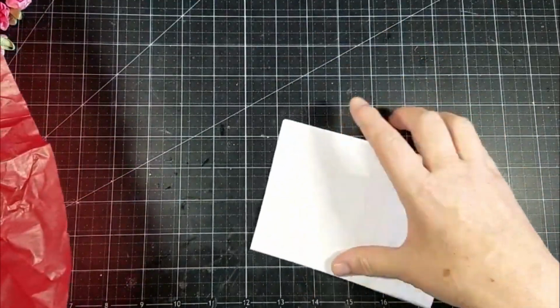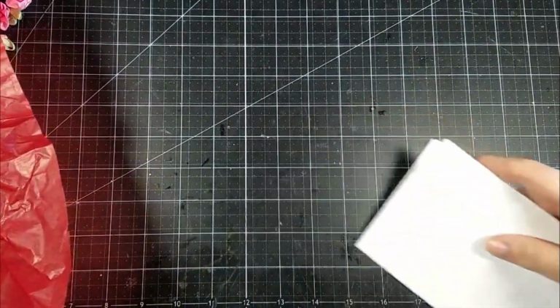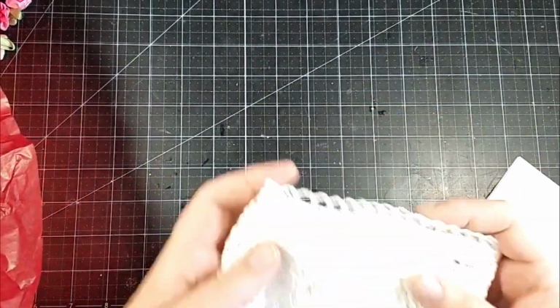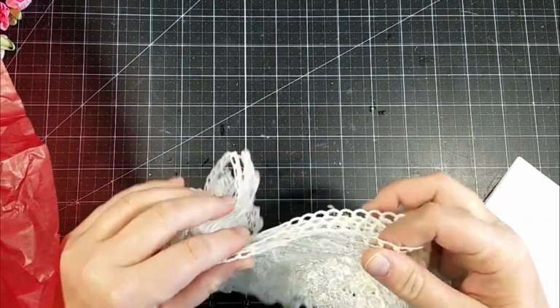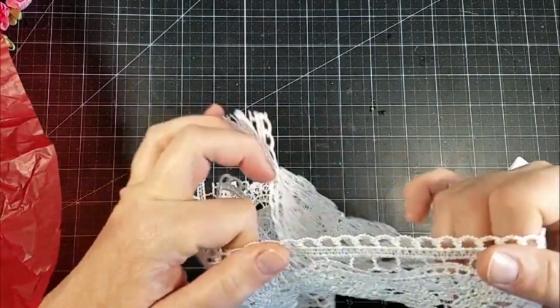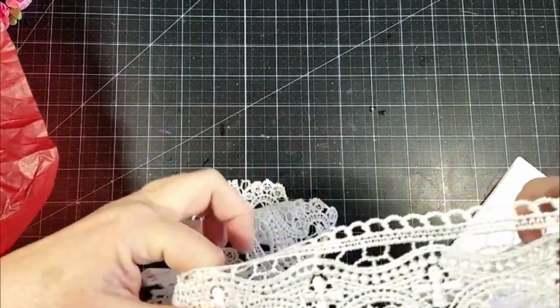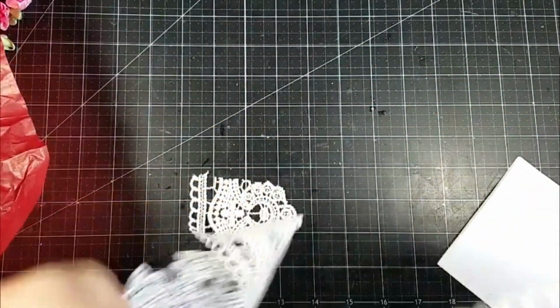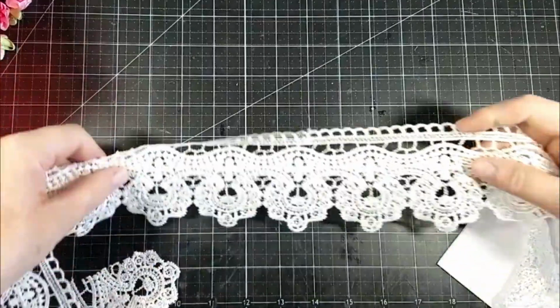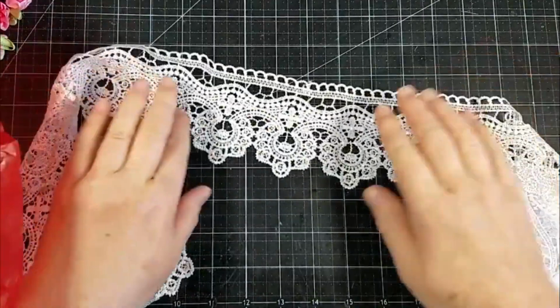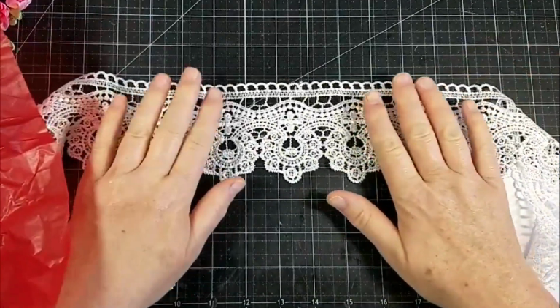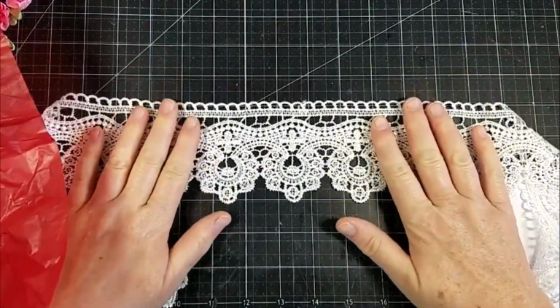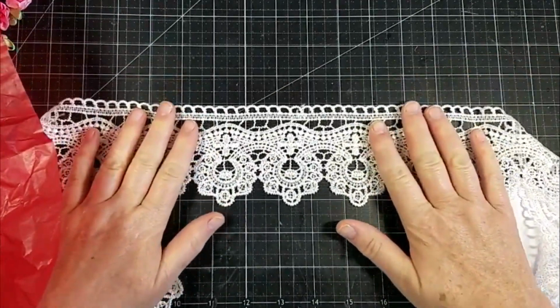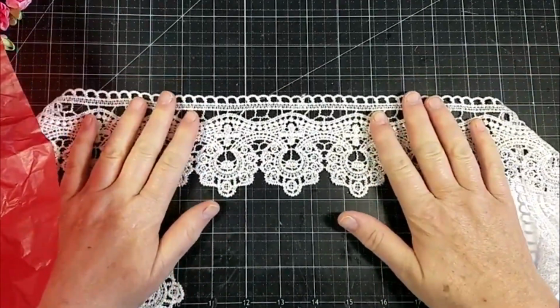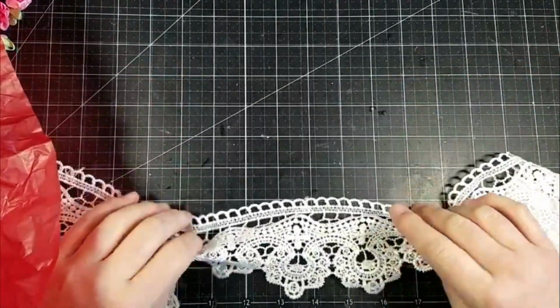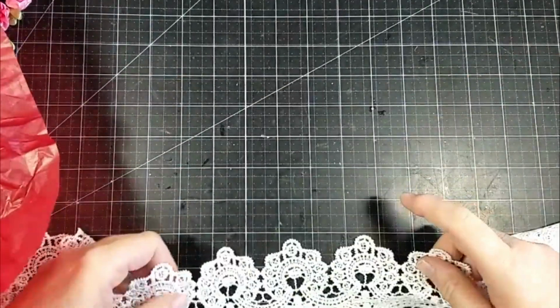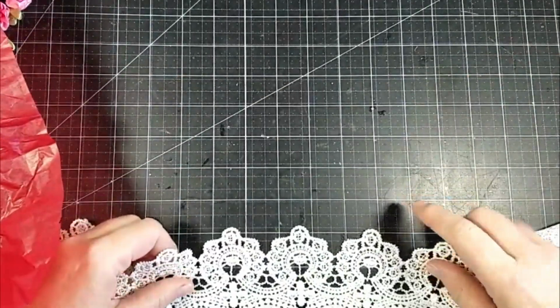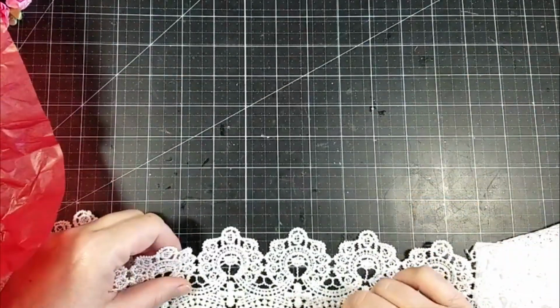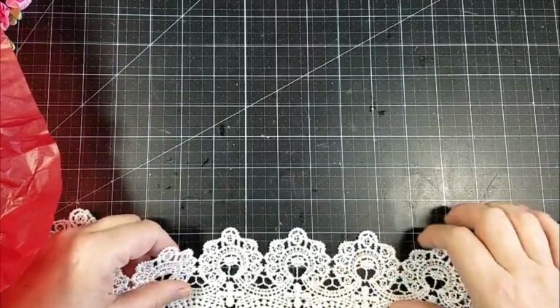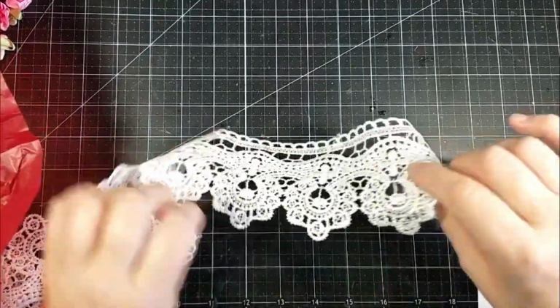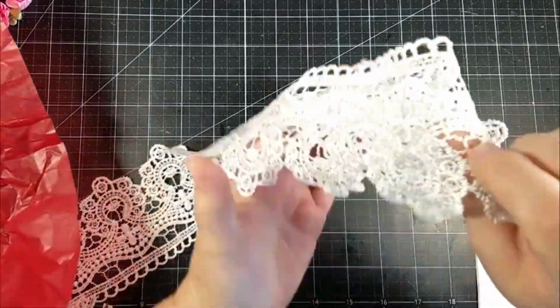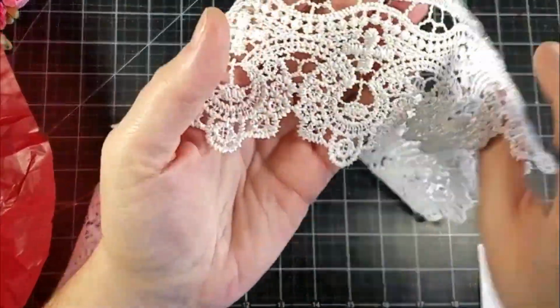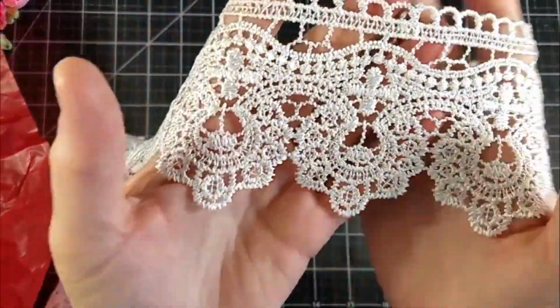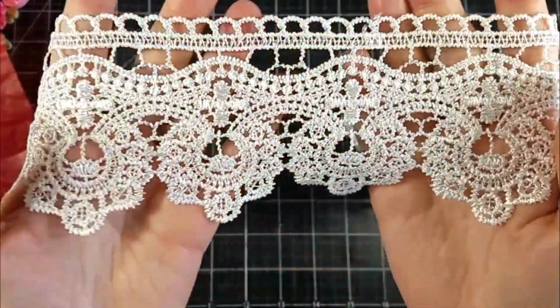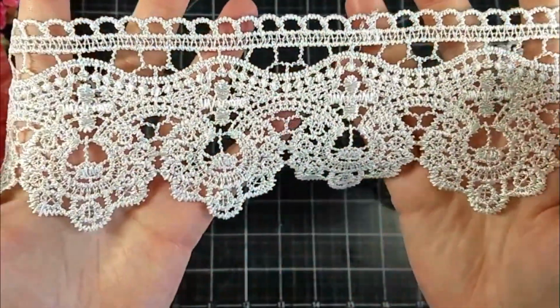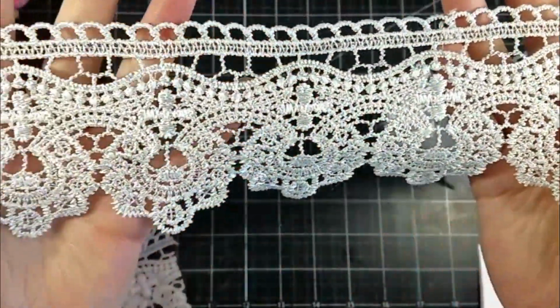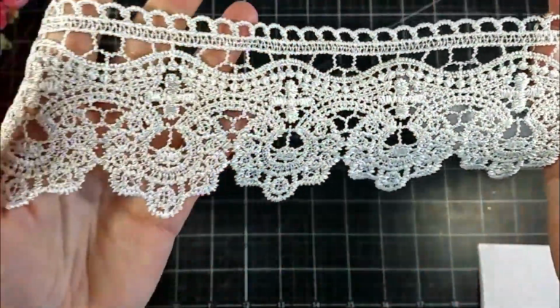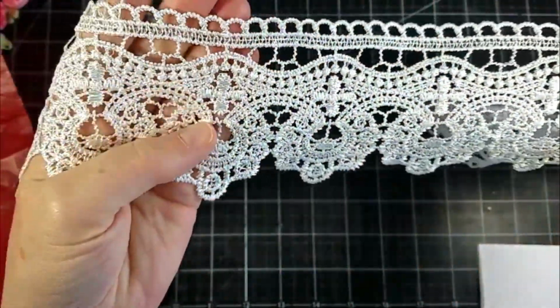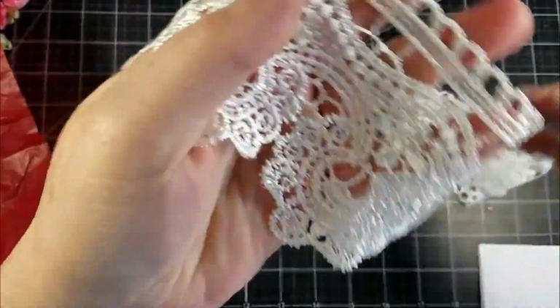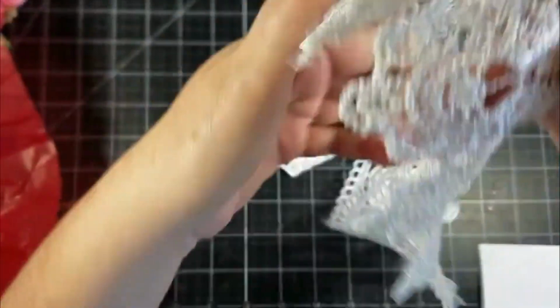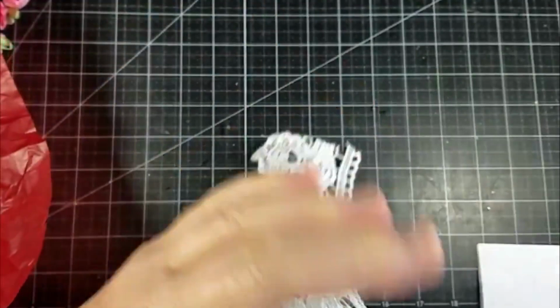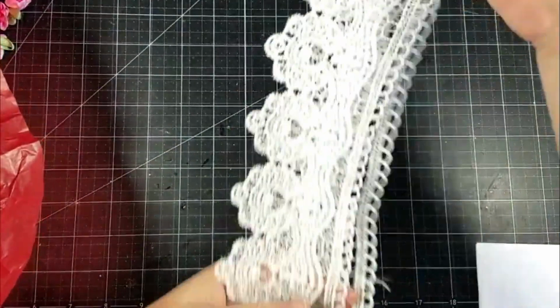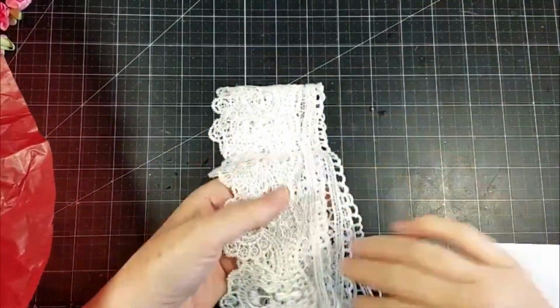There's this really pretty white lace — so pretty. It is about three inches wide. Very, very pretty and very nice quality.